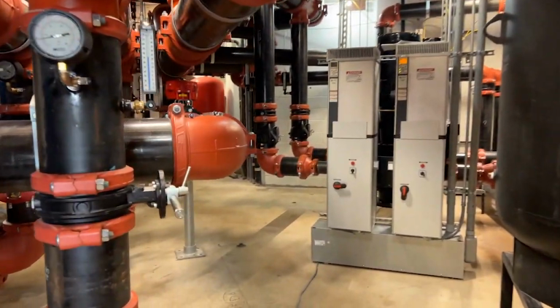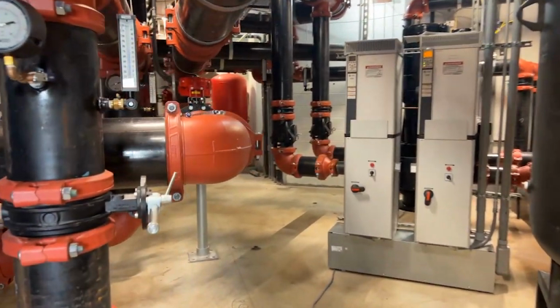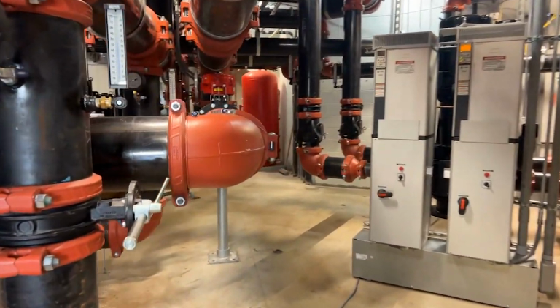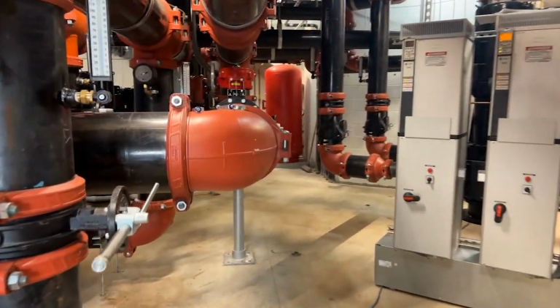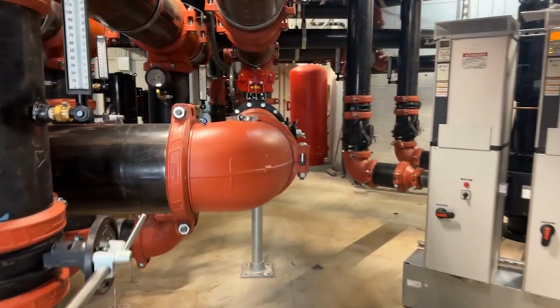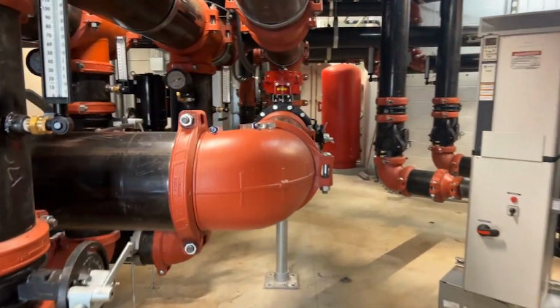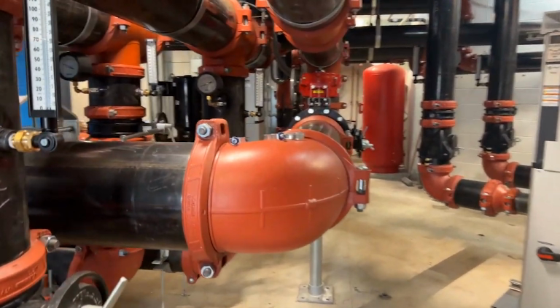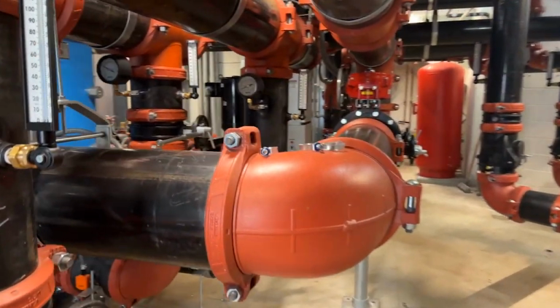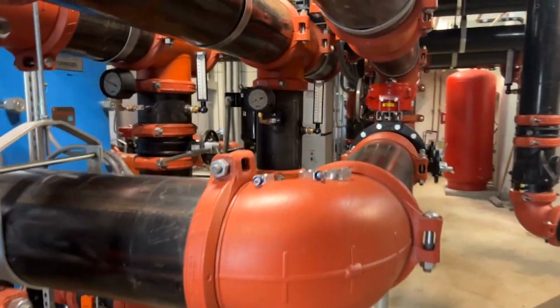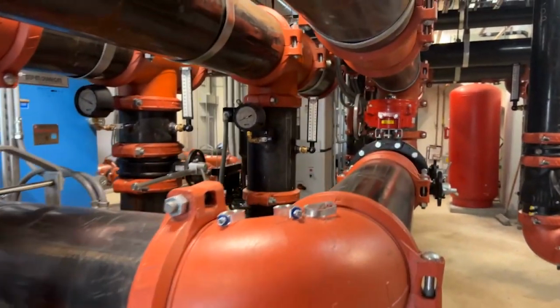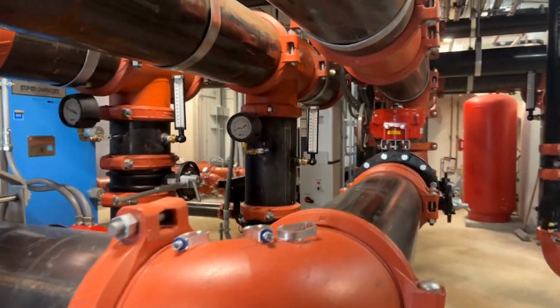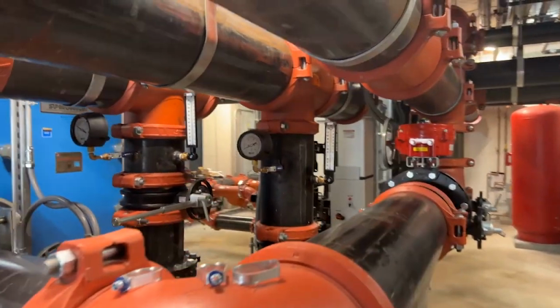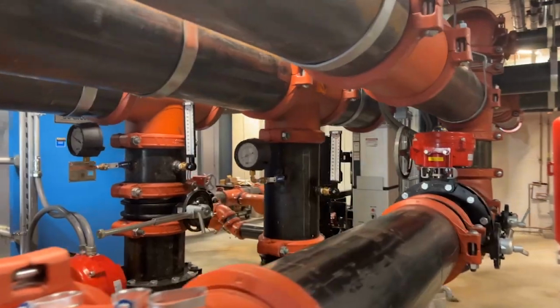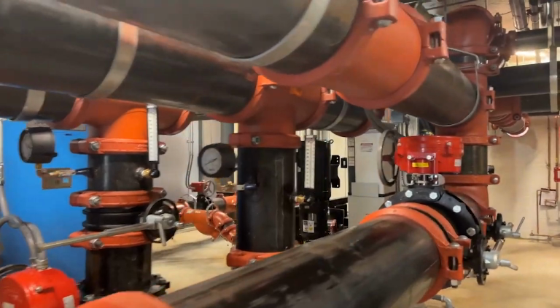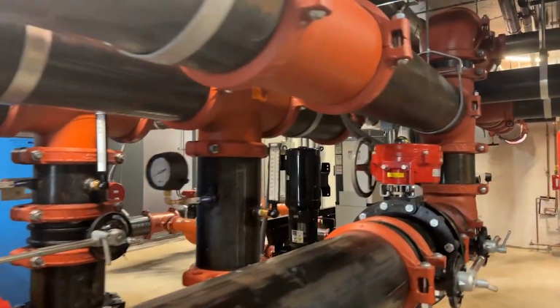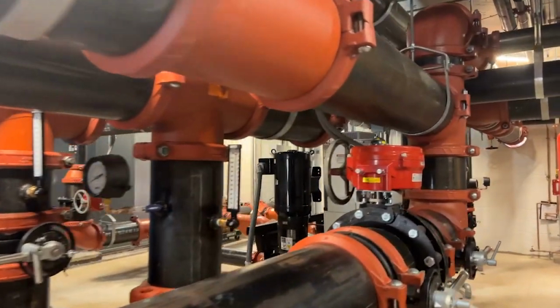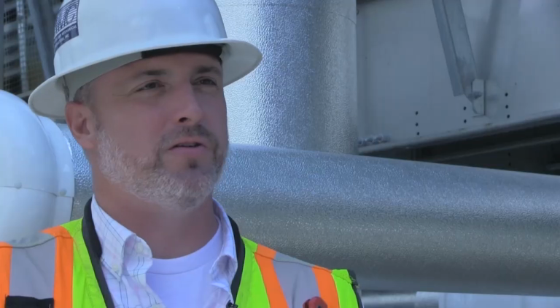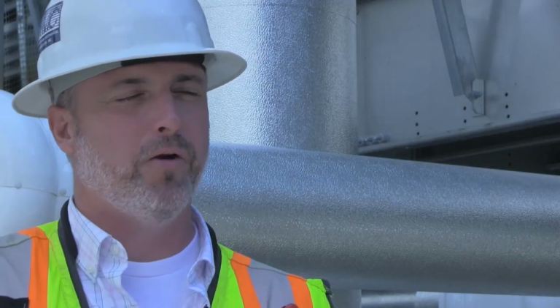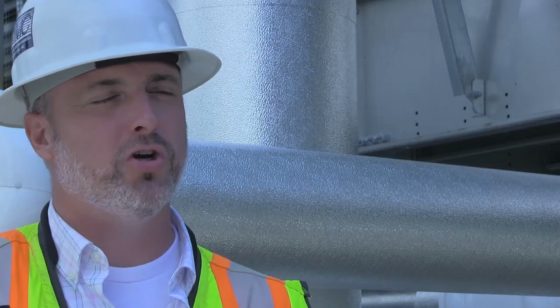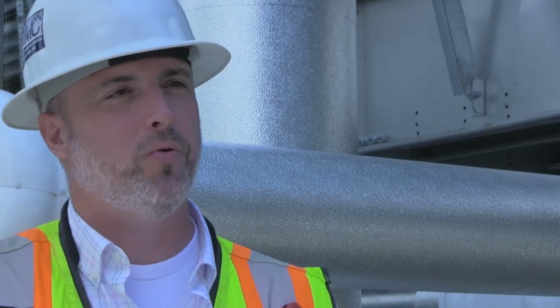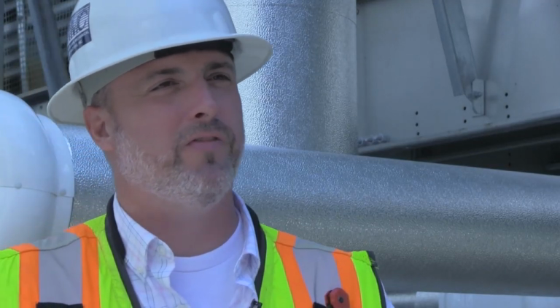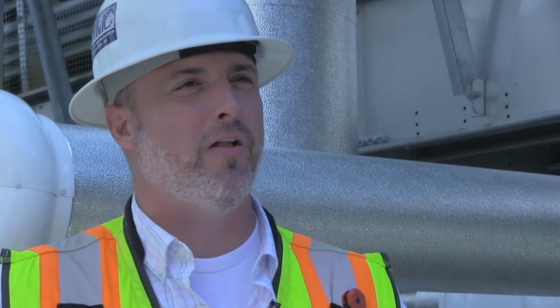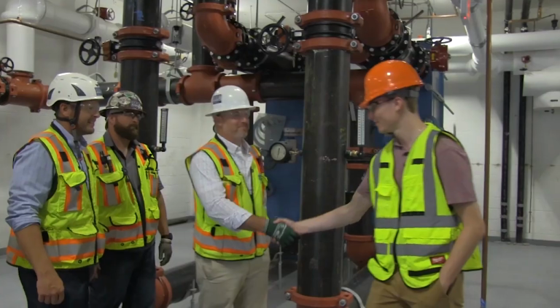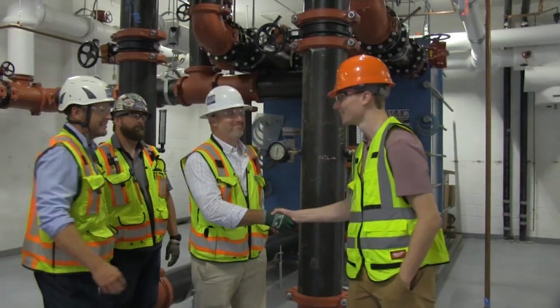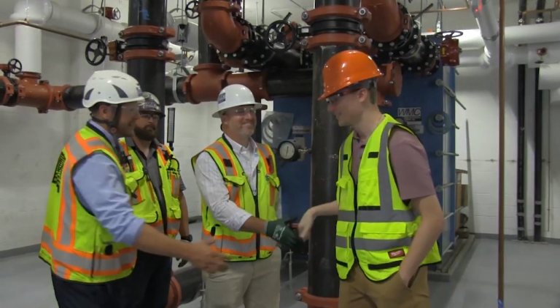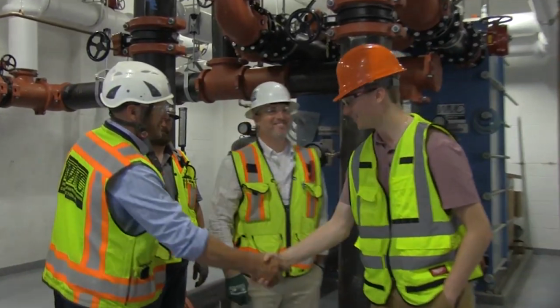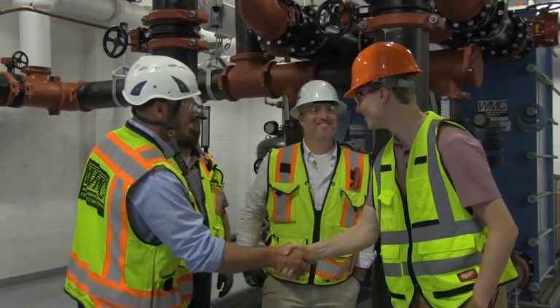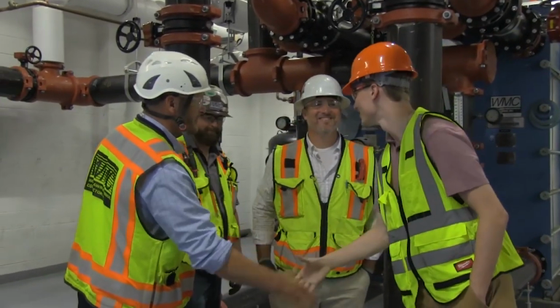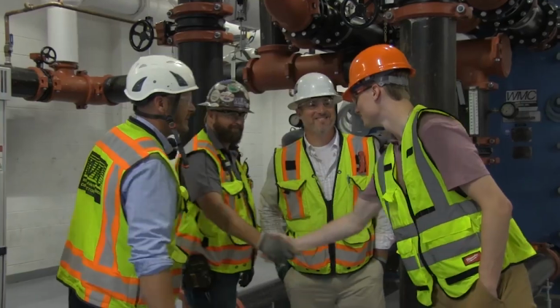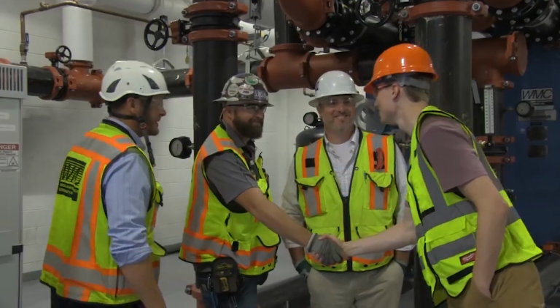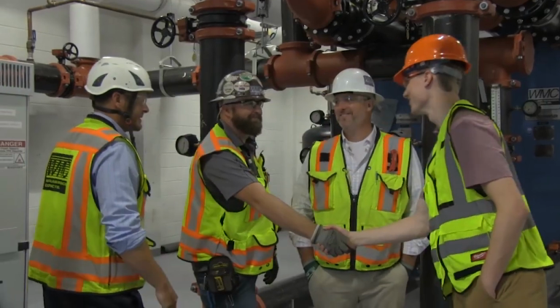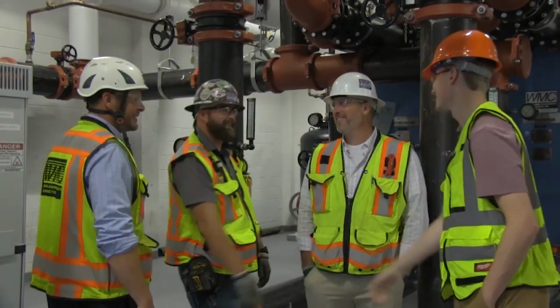So it builds confidence — not only just the company, but on the employee, on the installer. It was a very good partnership that we had with Victaulic on this job, both towers. And I look forward to working with them again.